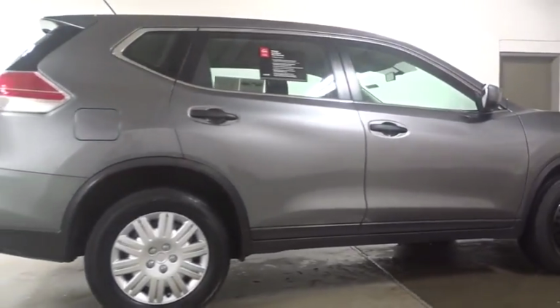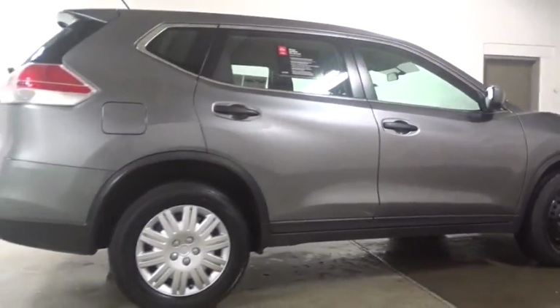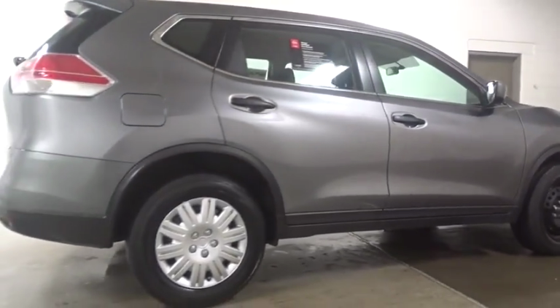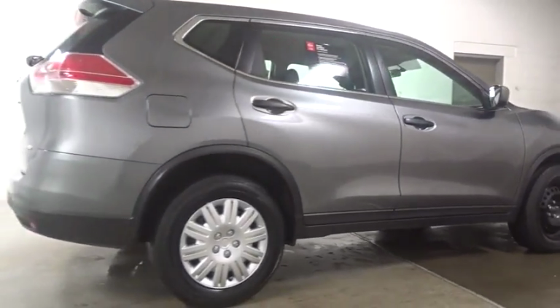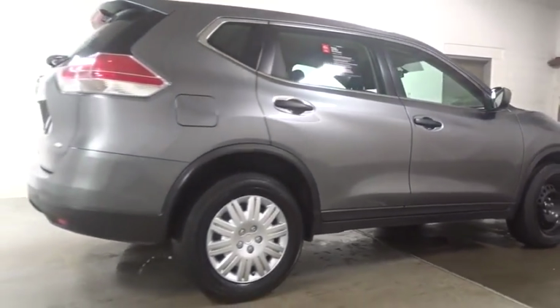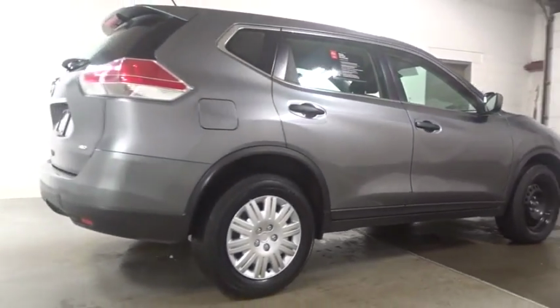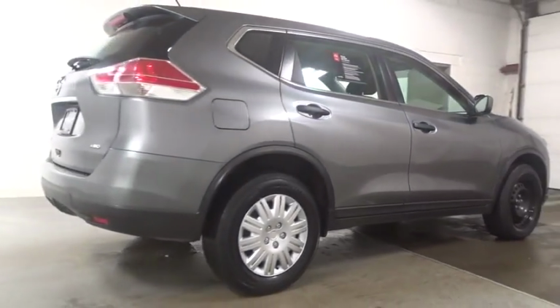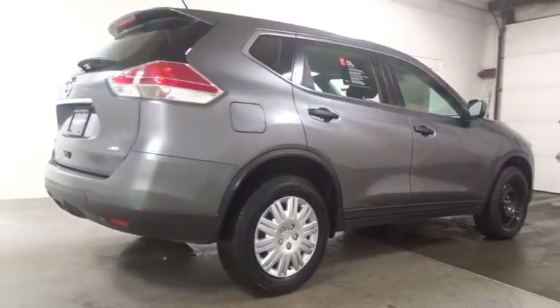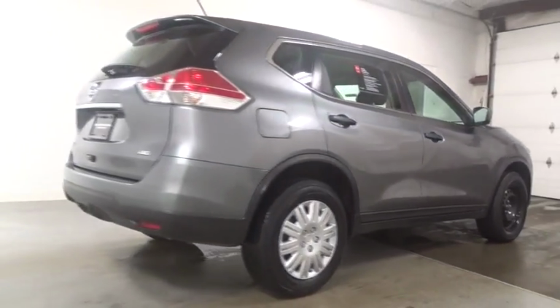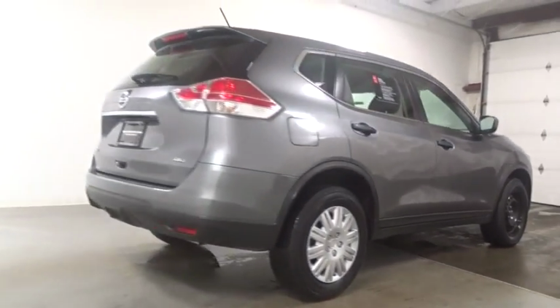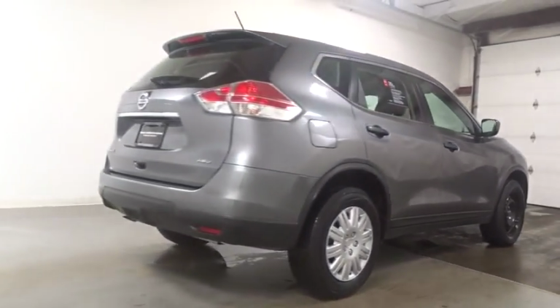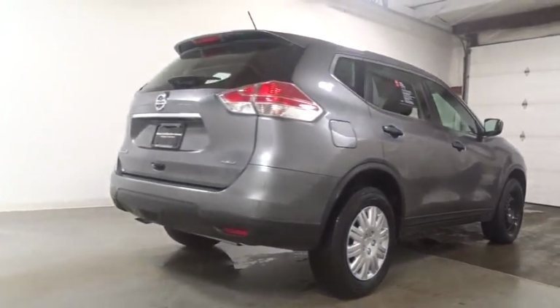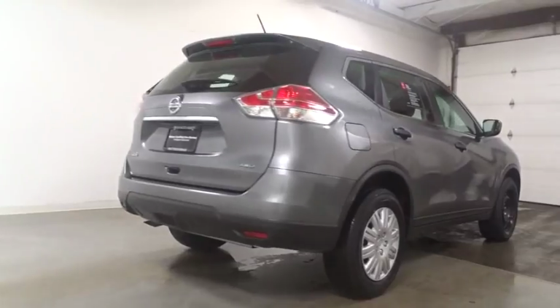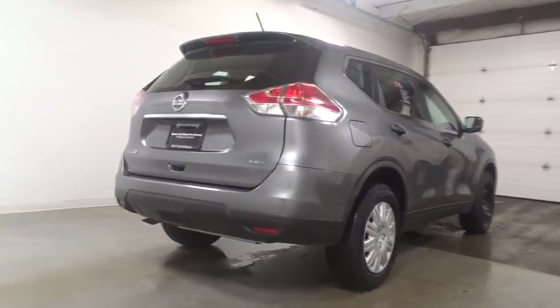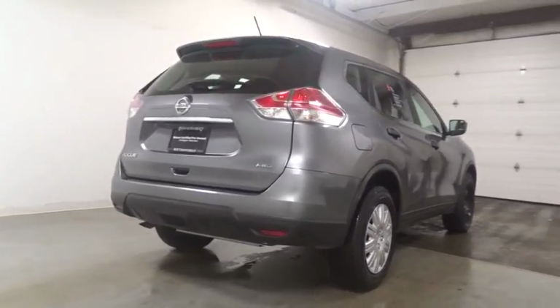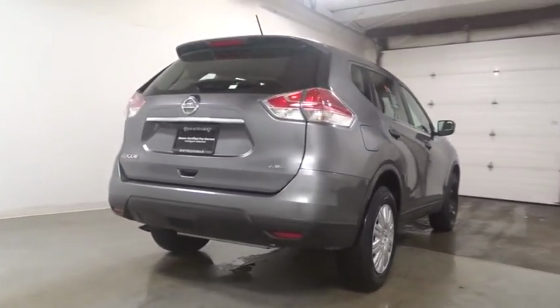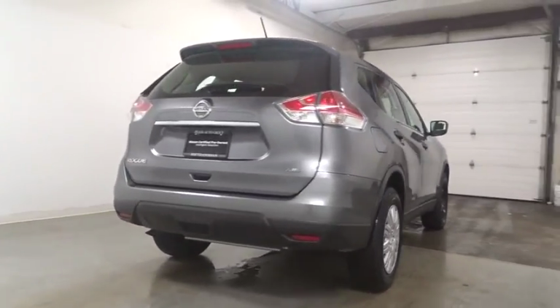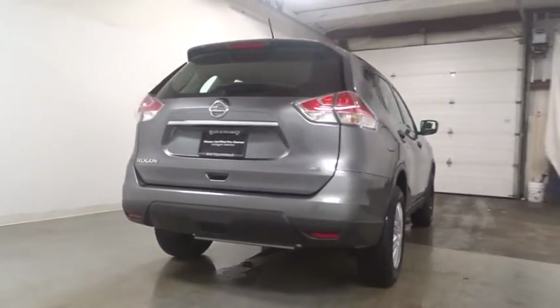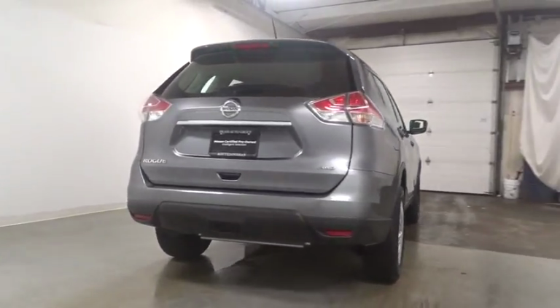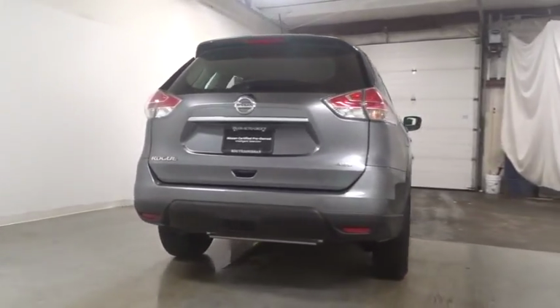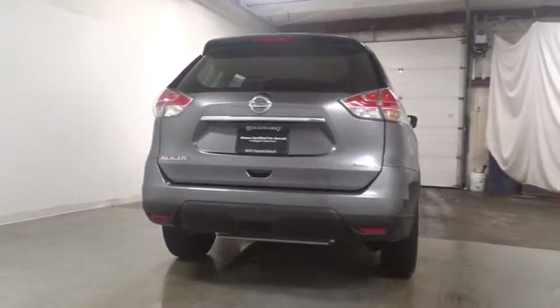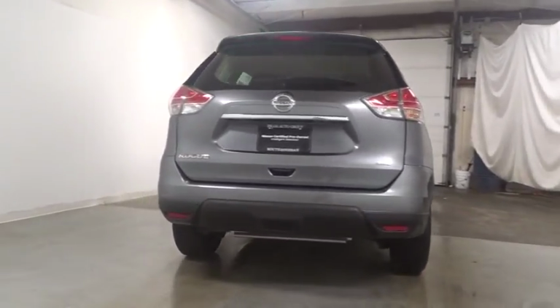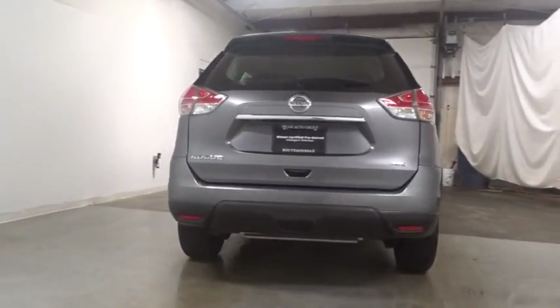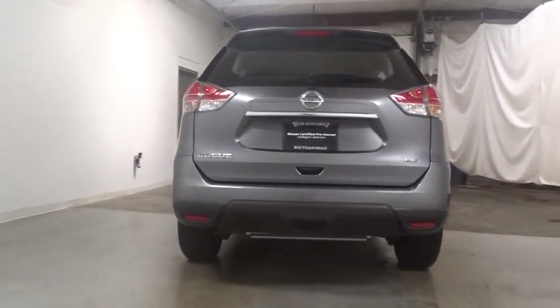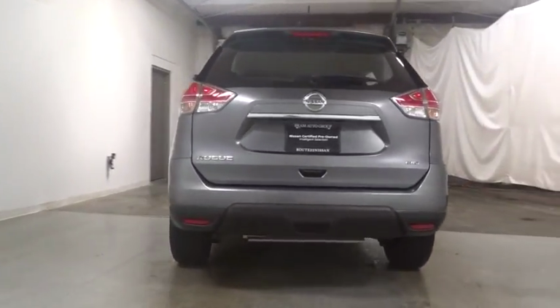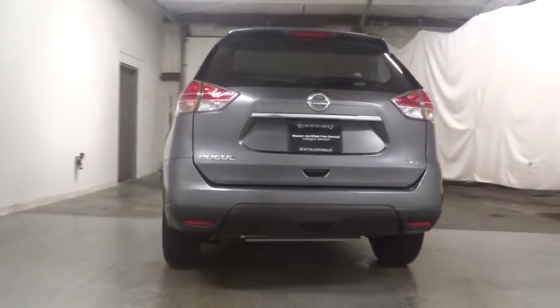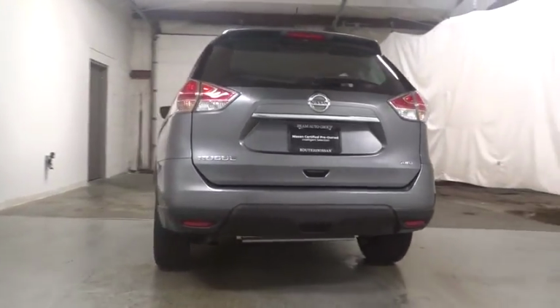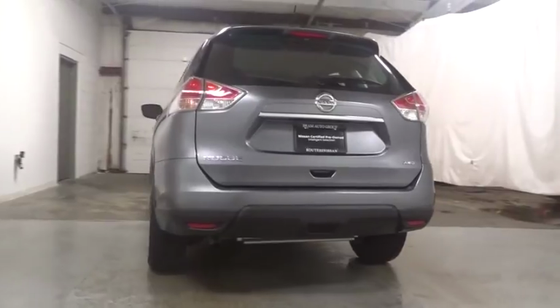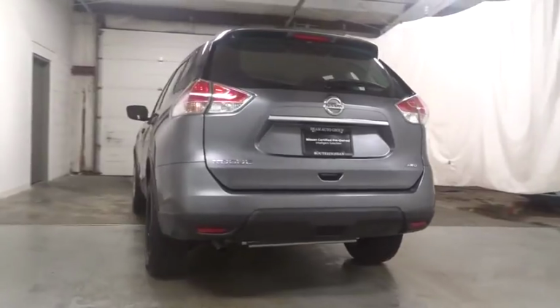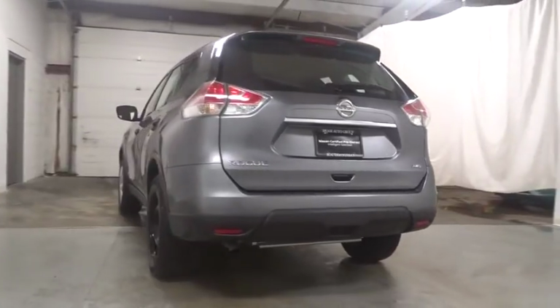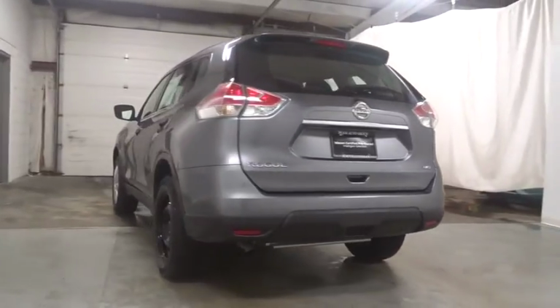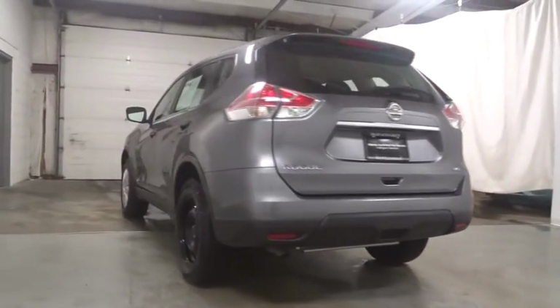This vehicle has less than 15,000 miles. Here are some of this vehicle's great options: keyless entry, MP3 player, trip computer, electronic stability control.